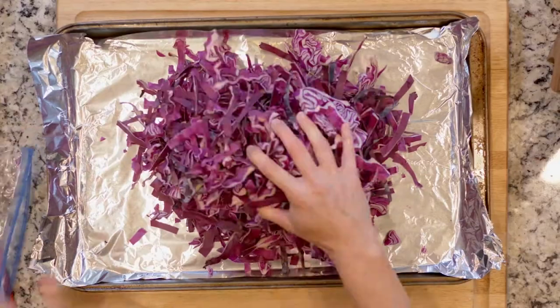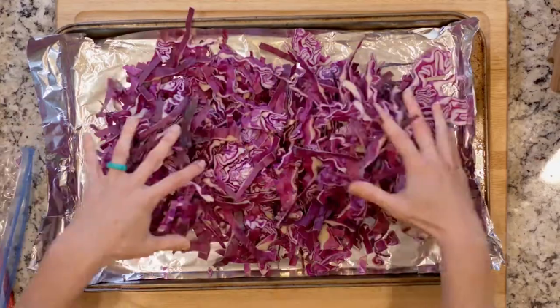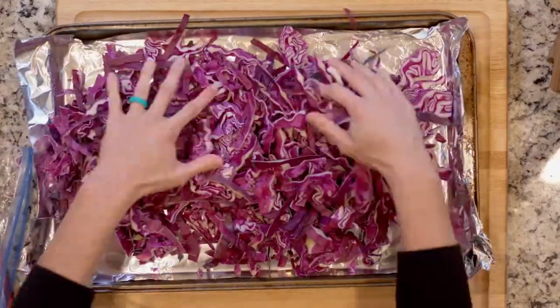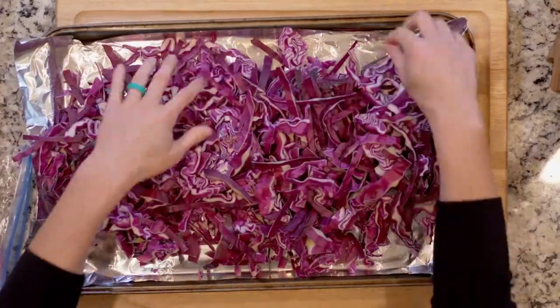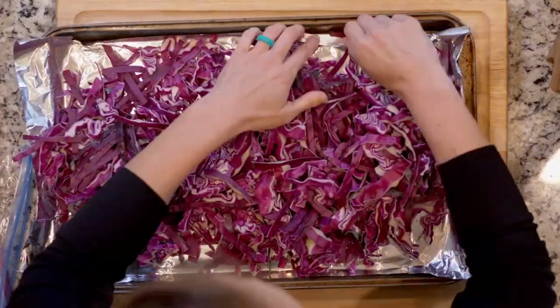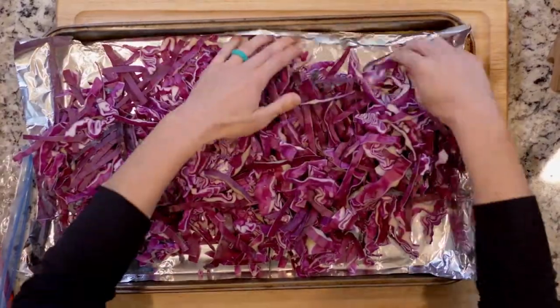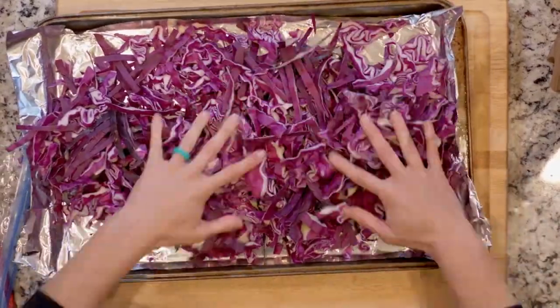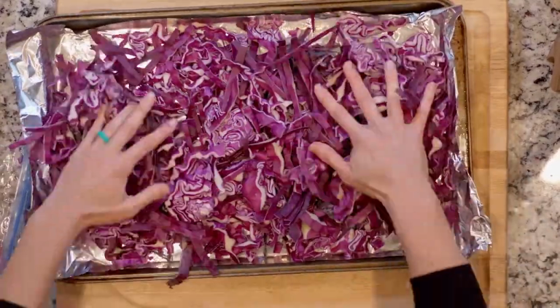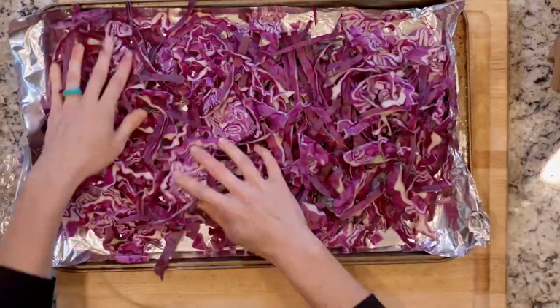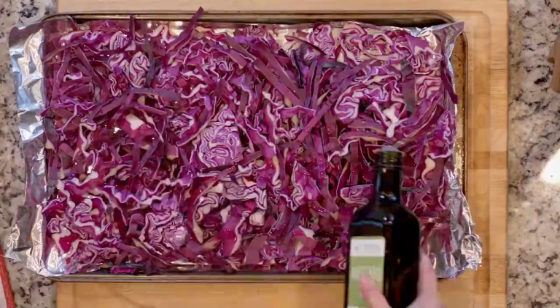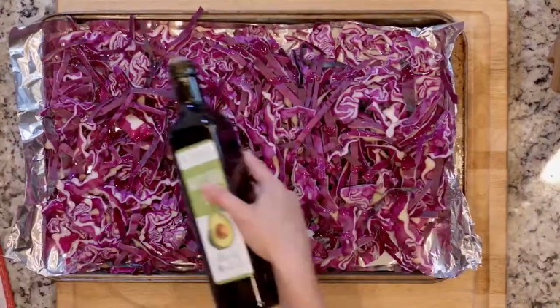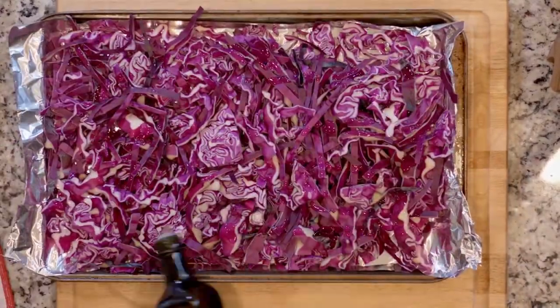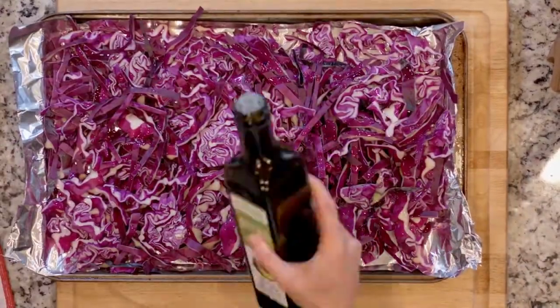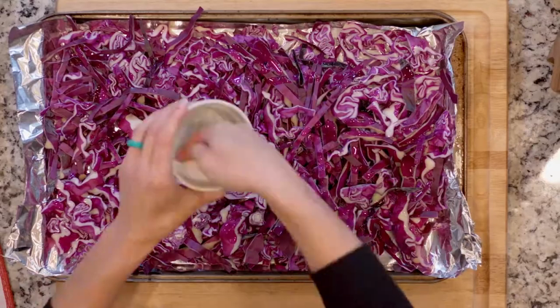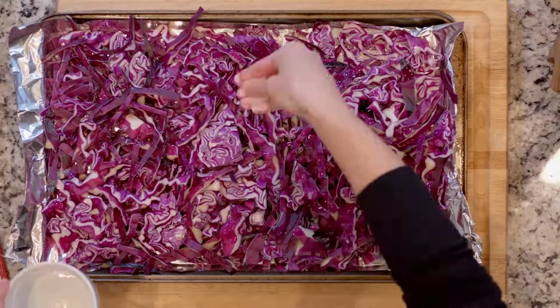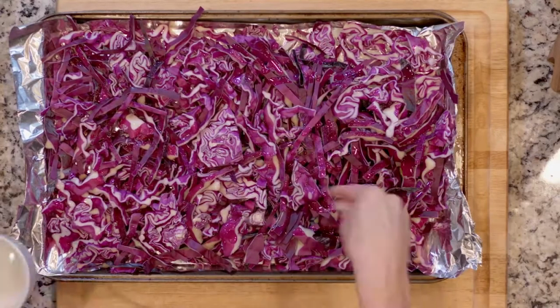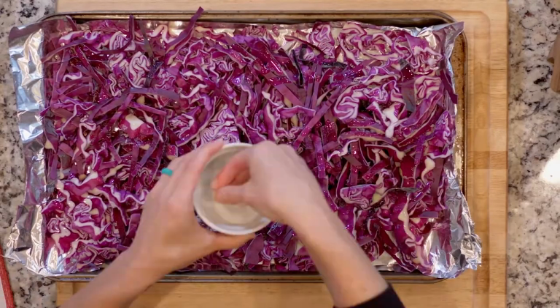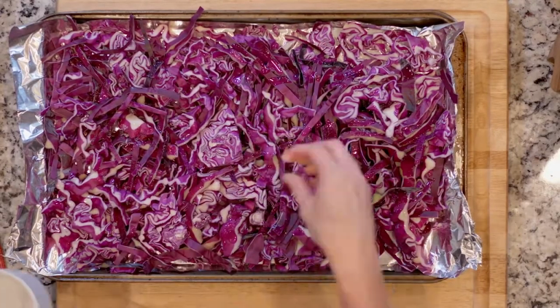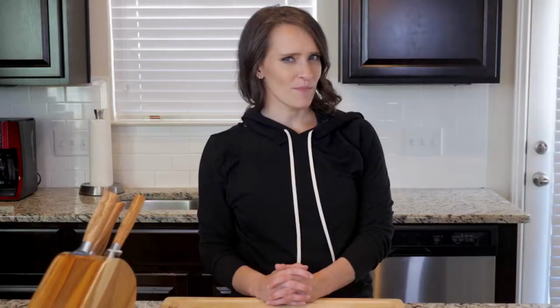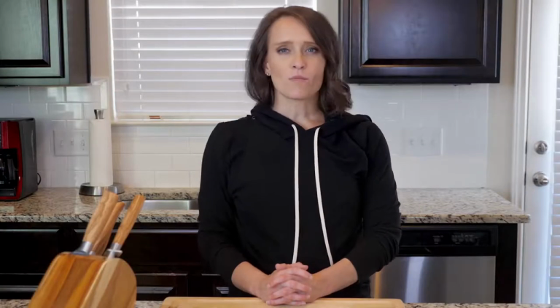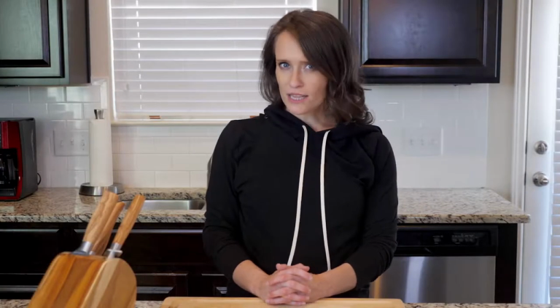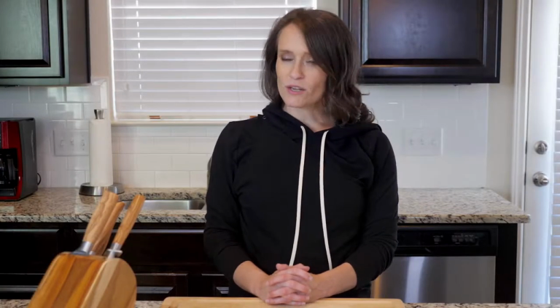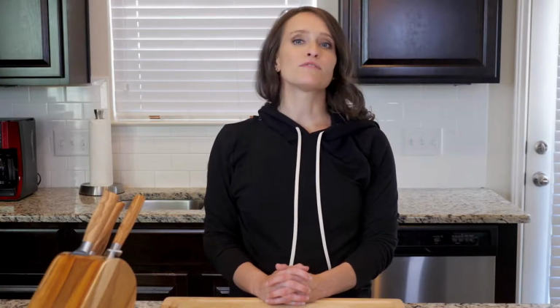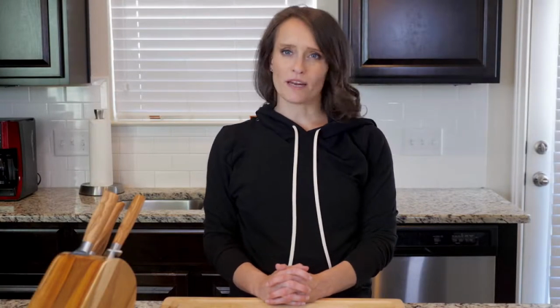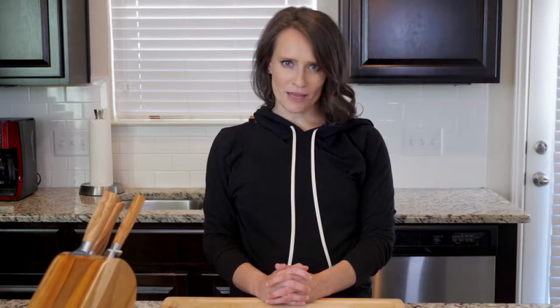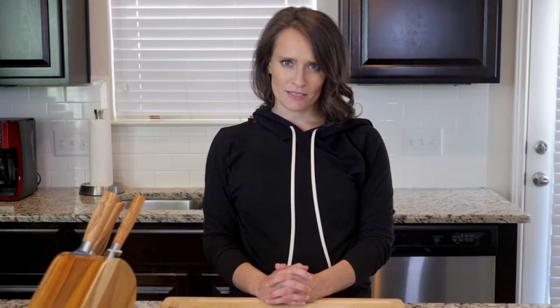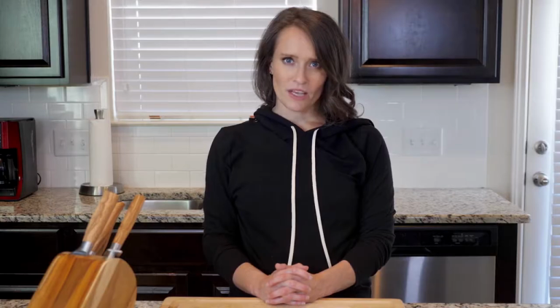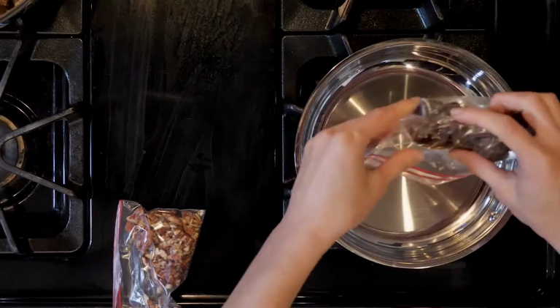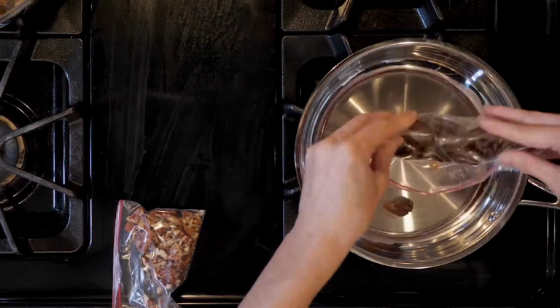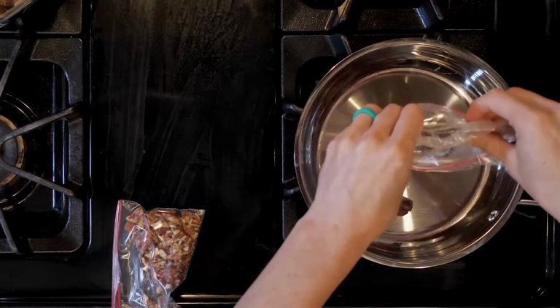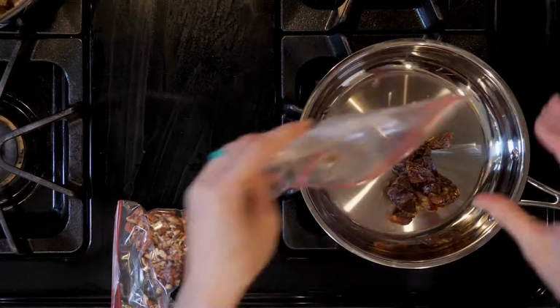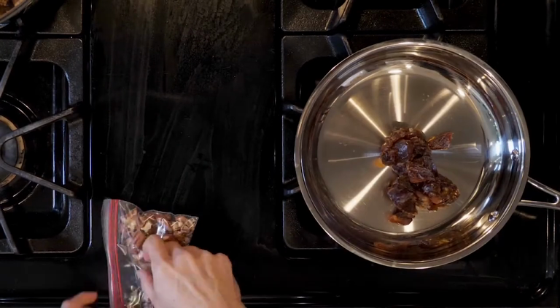While the turkey is cooking, spread the cabbage out on the other baking sheet. Drizzle with oil and sprinkle with salt, pepper, and nutmeg. Place it in the oven and roast for 20 to 30 minutes, when the turkey has about 10 minutes left.